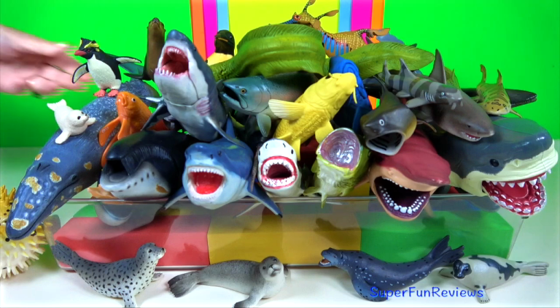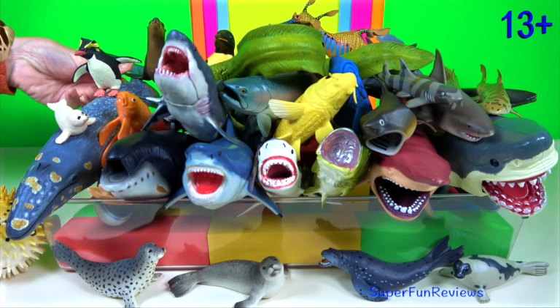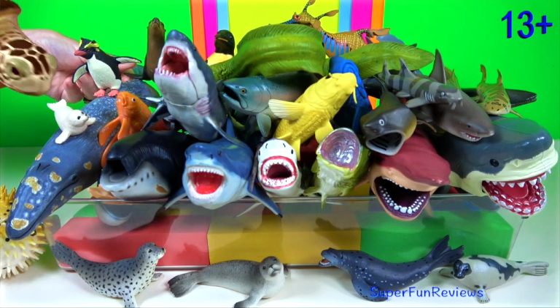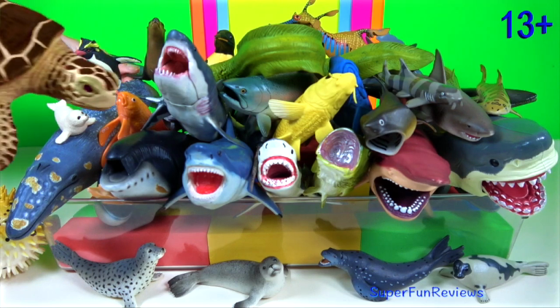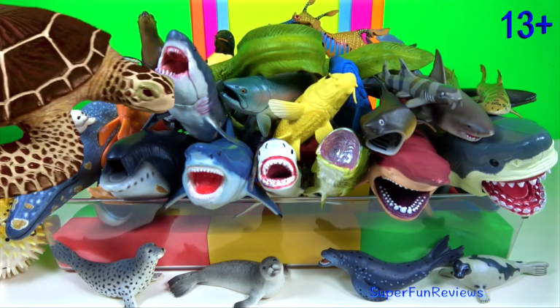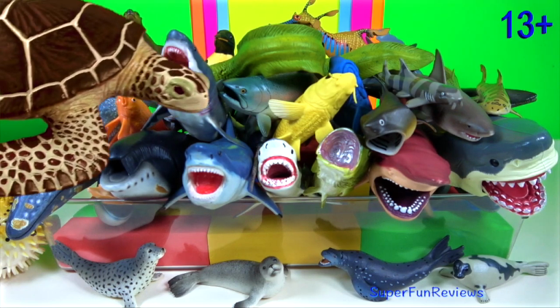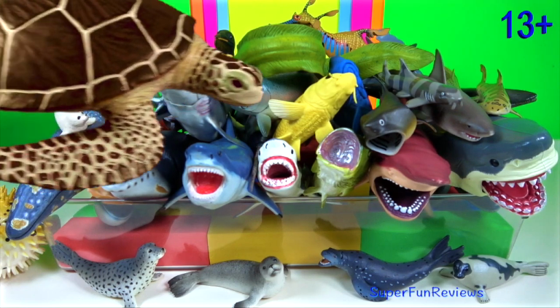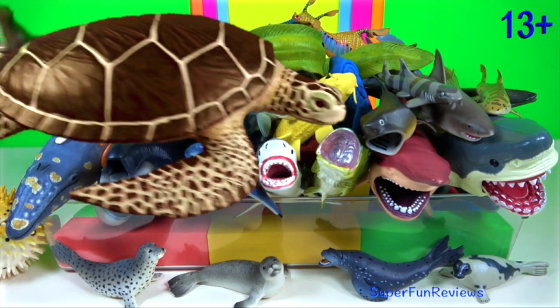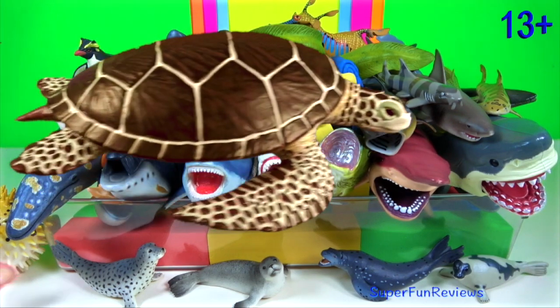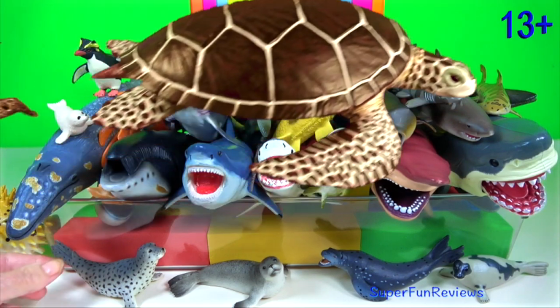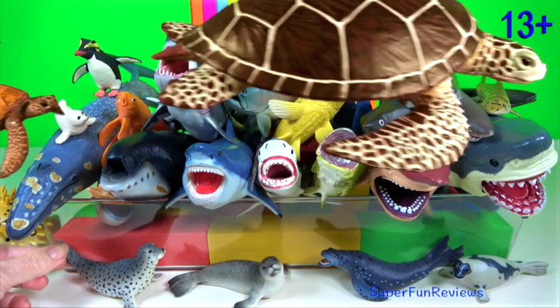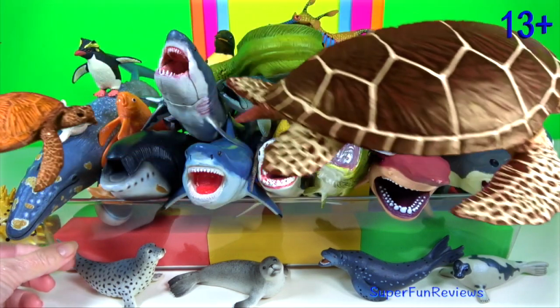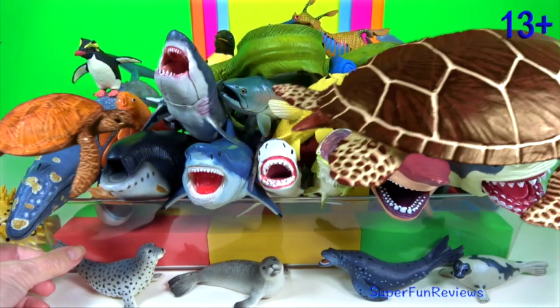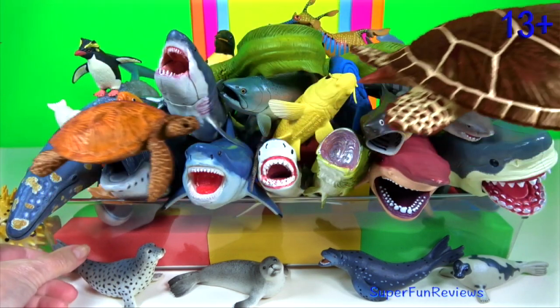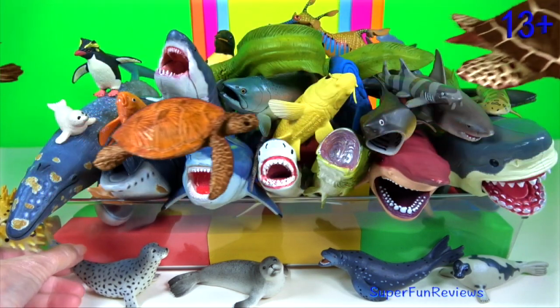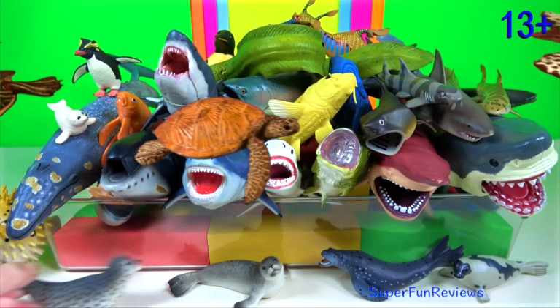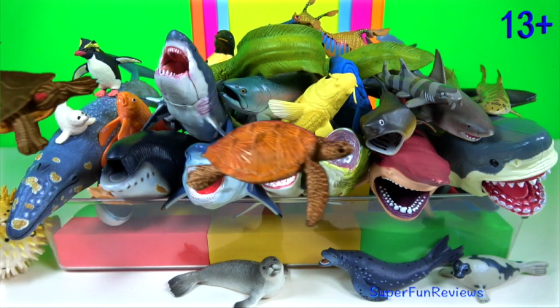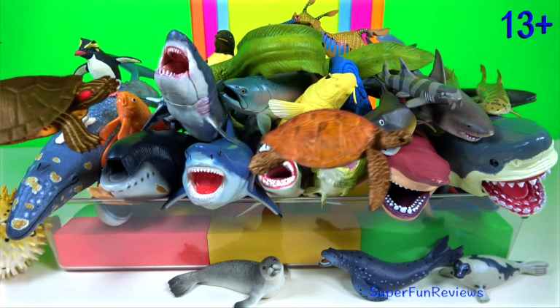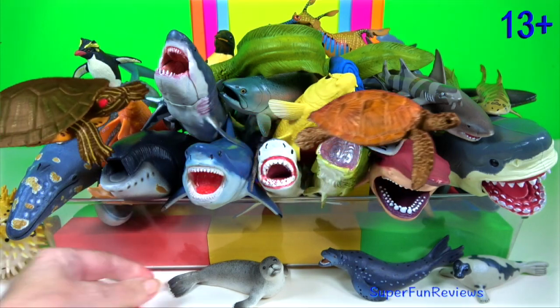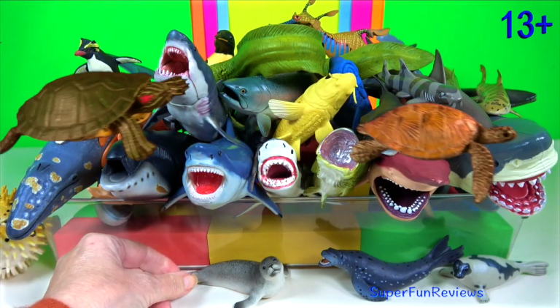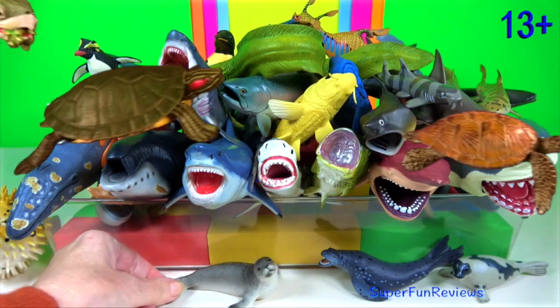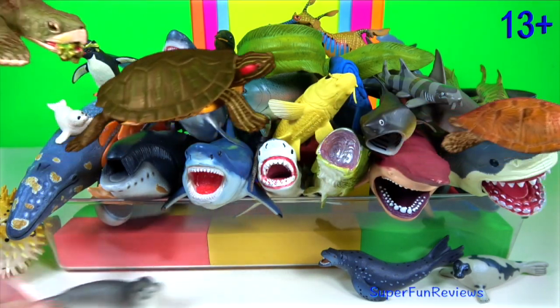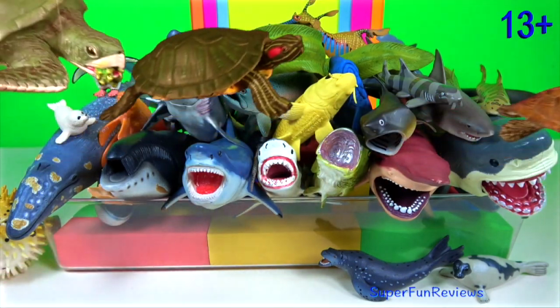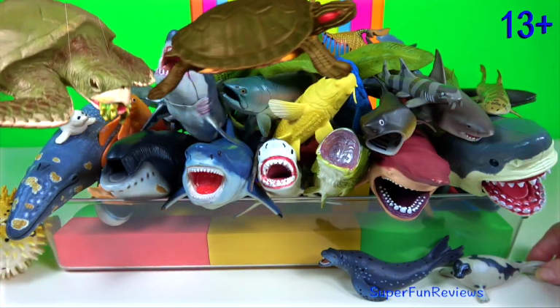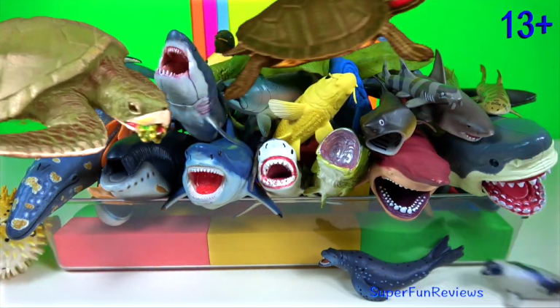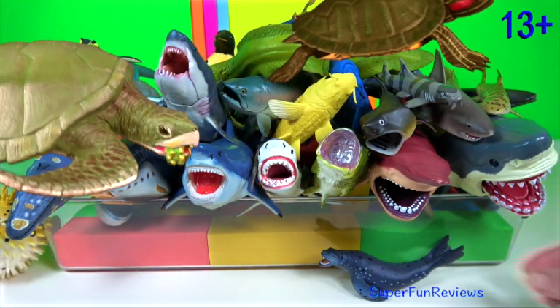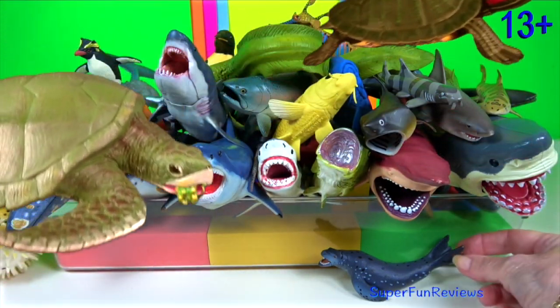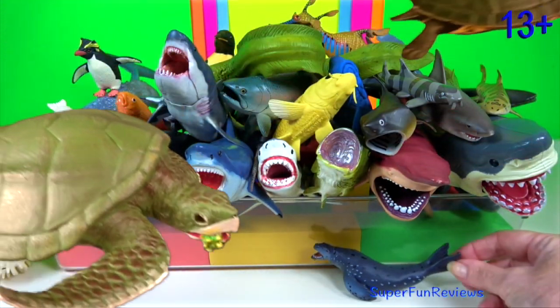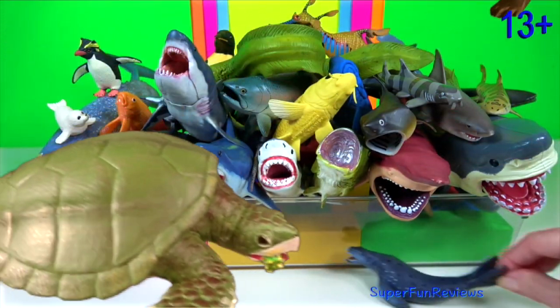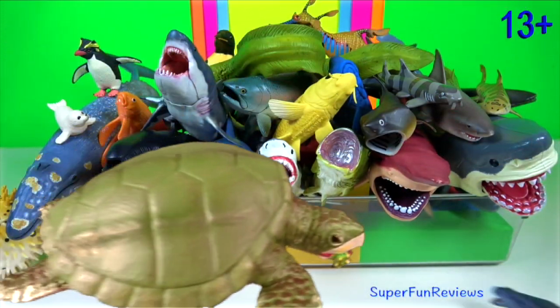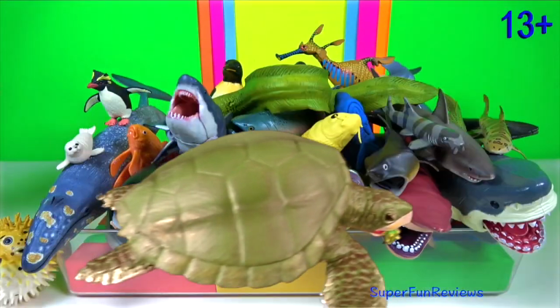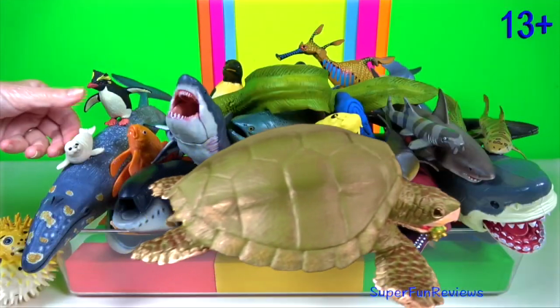Hey guys, it's Kerry. Lots of amazing sea animals today. Let me know what your favourite sea animal is.